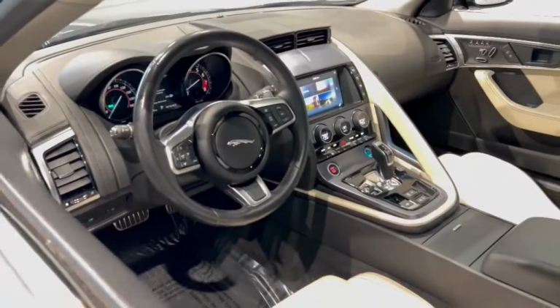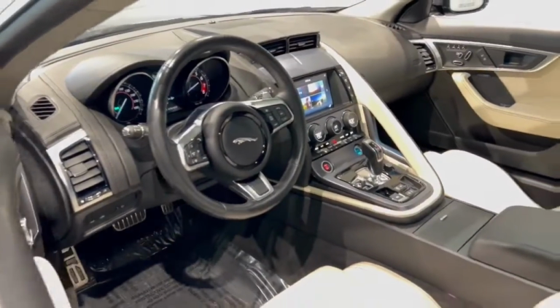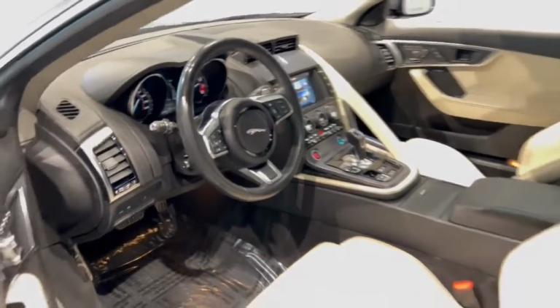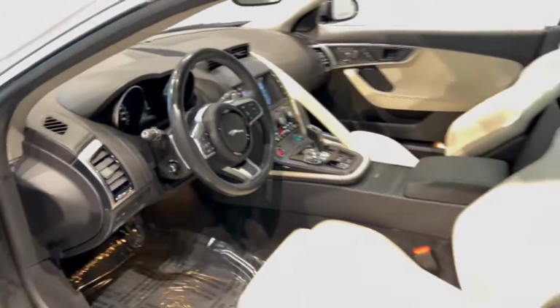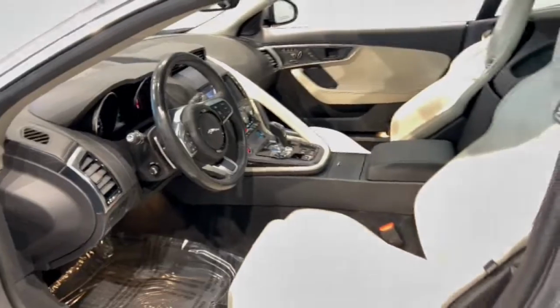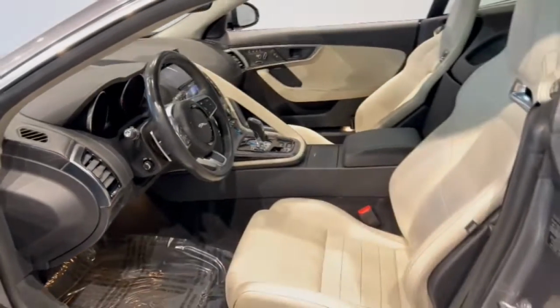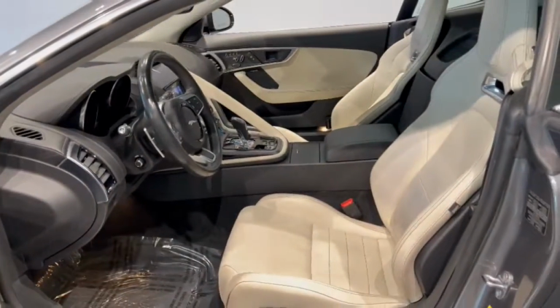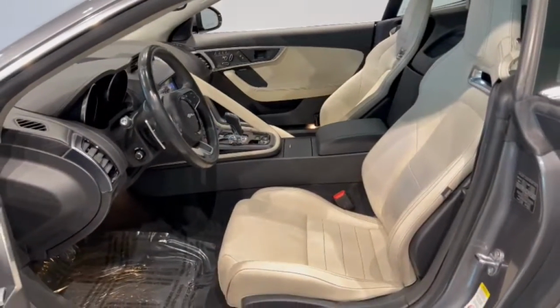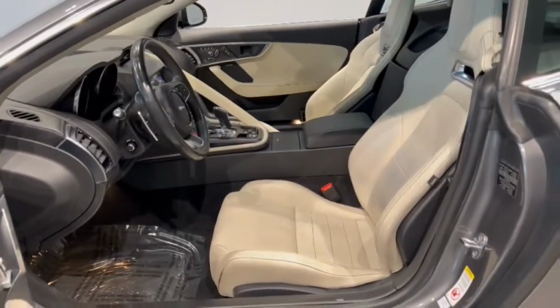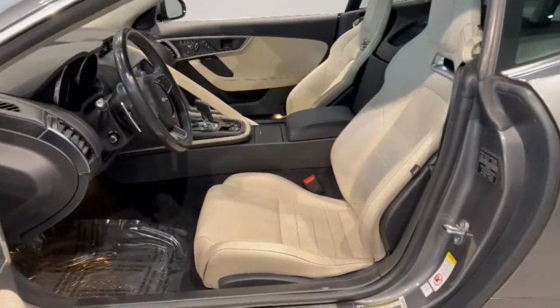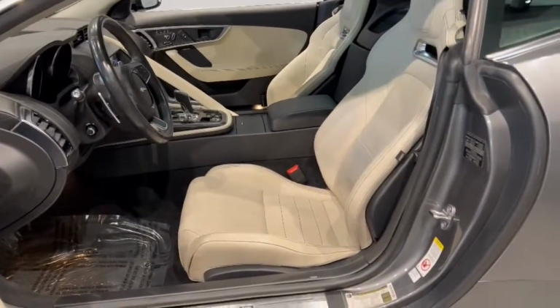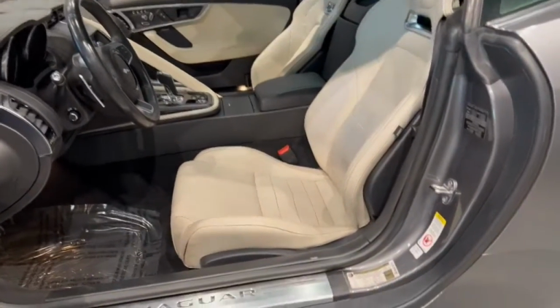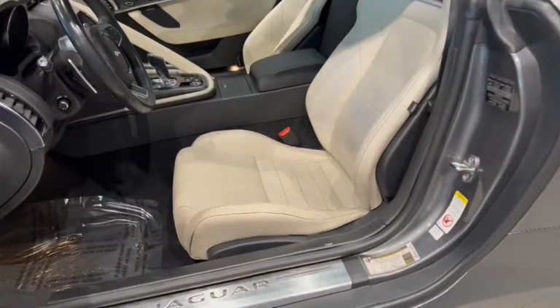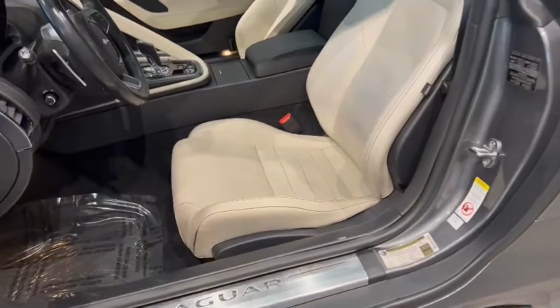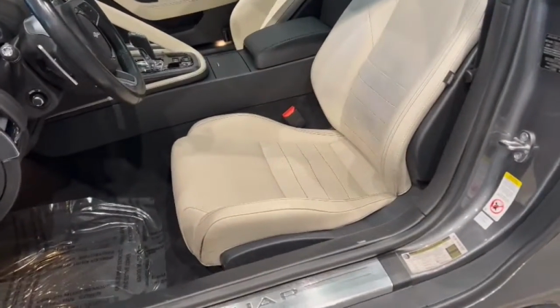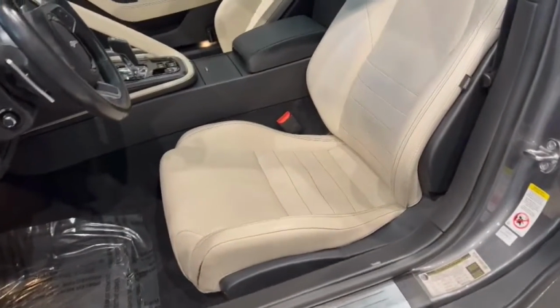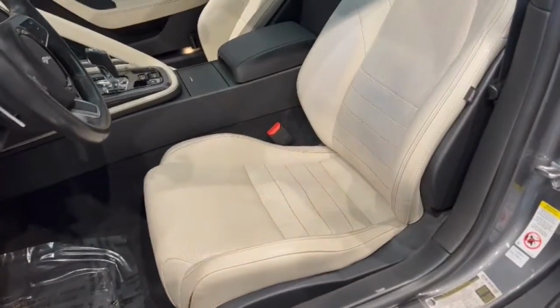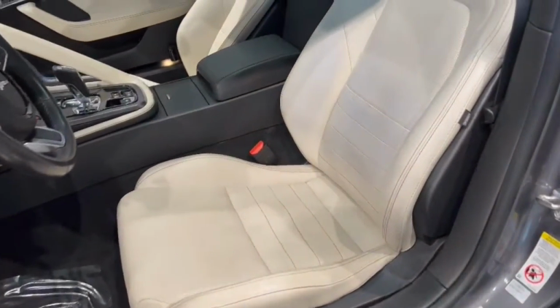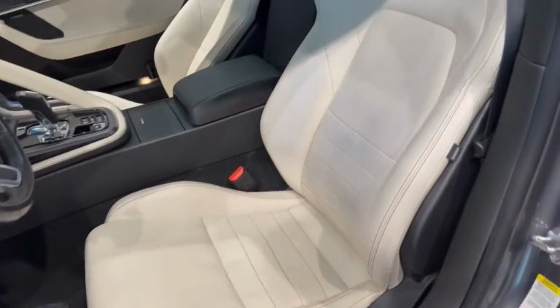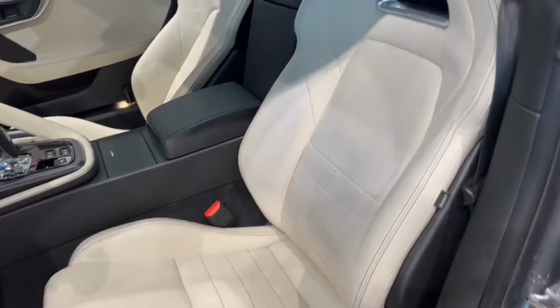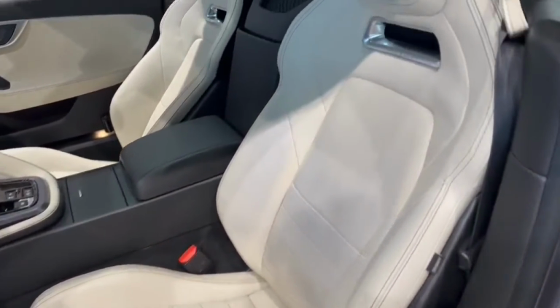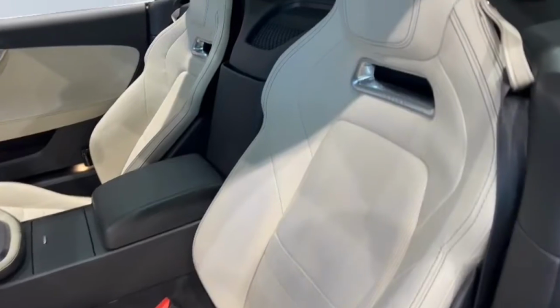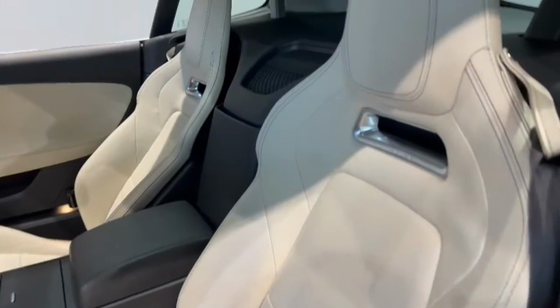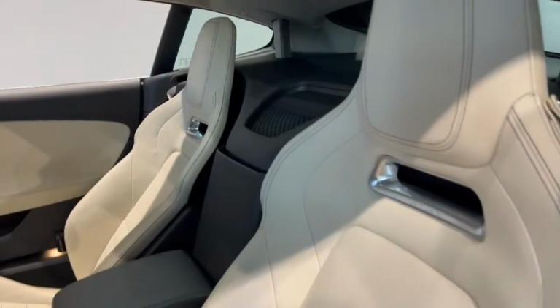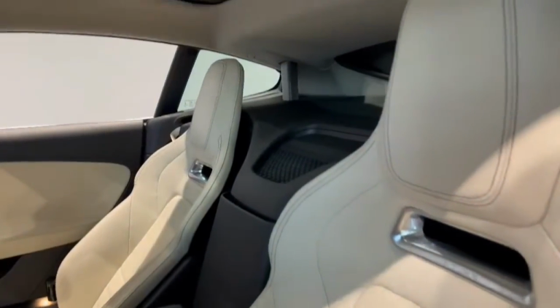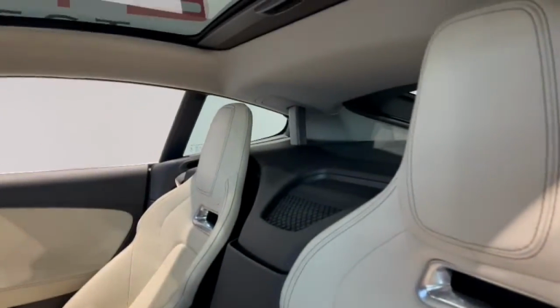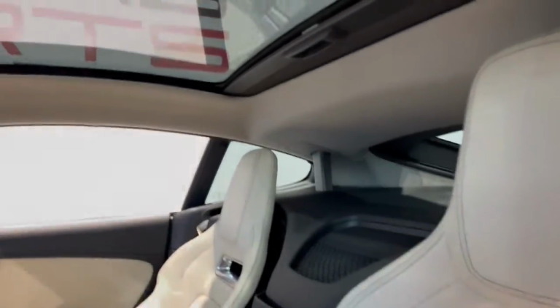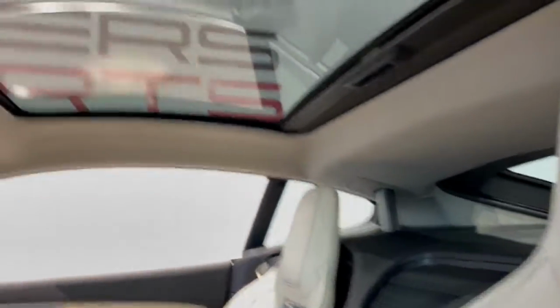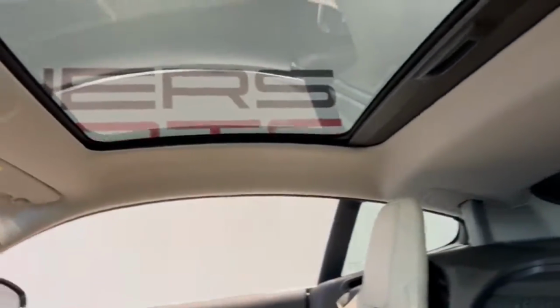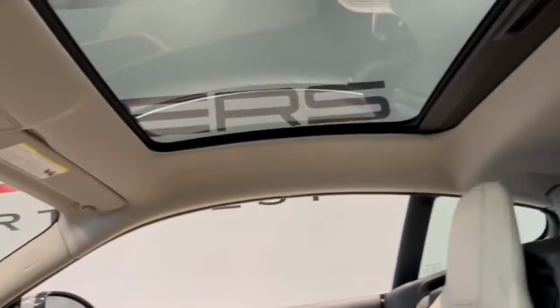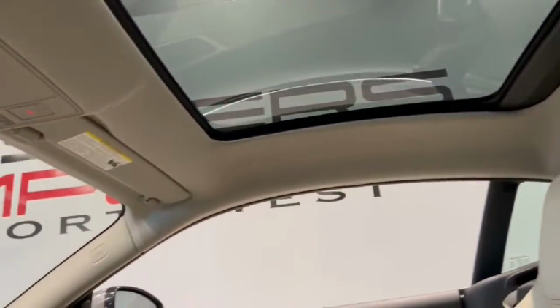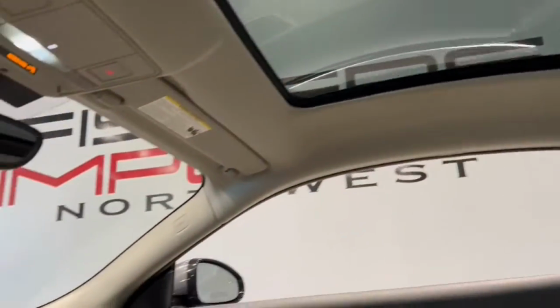Modern connectivity meets motorsport heritage in this superbly crafted F-Type. See for yourself when you take it out for a test drive. Our professional staff looks forward to giving you excellent service.